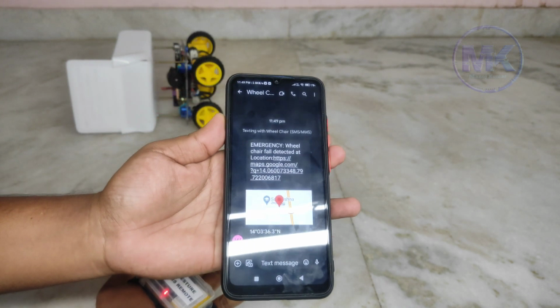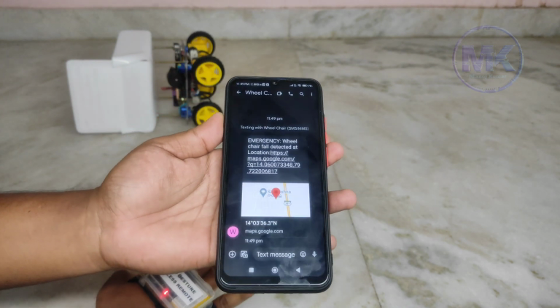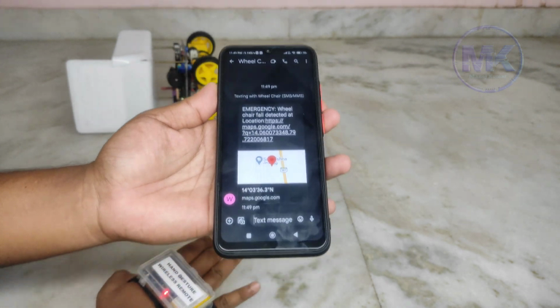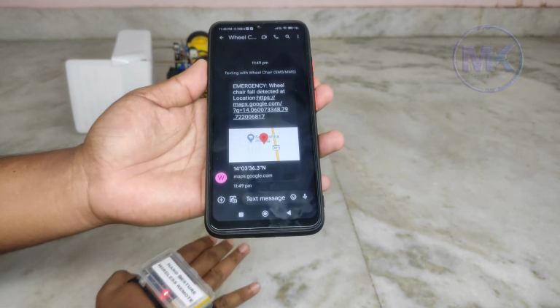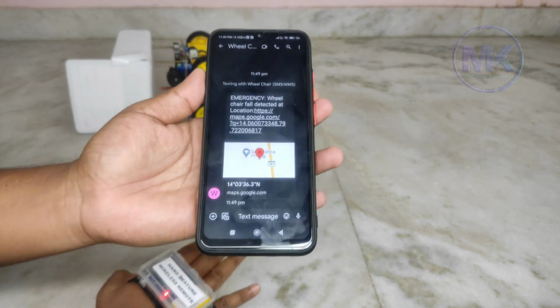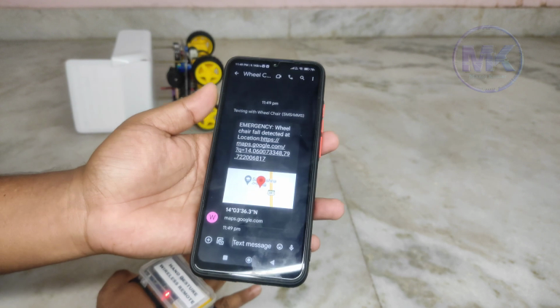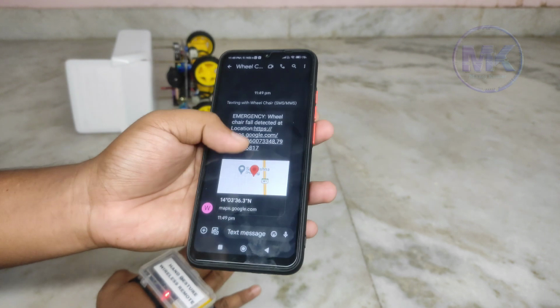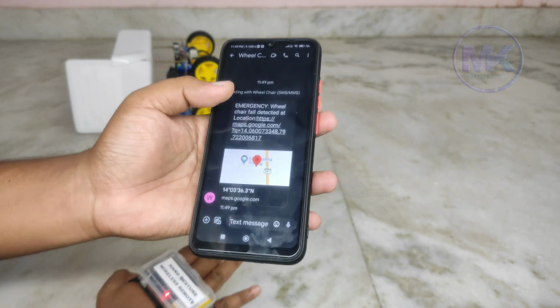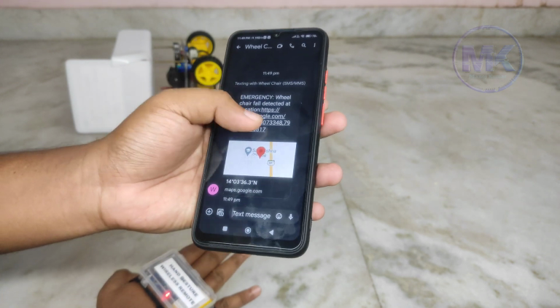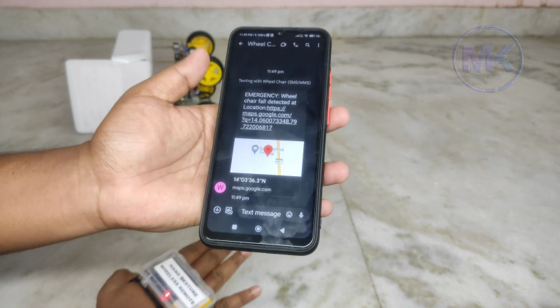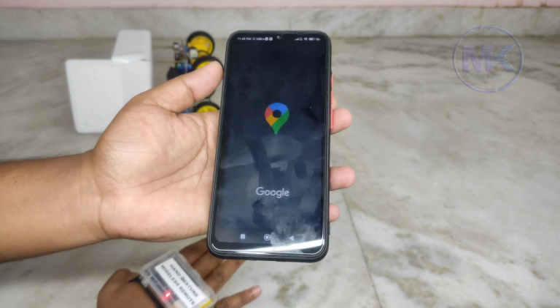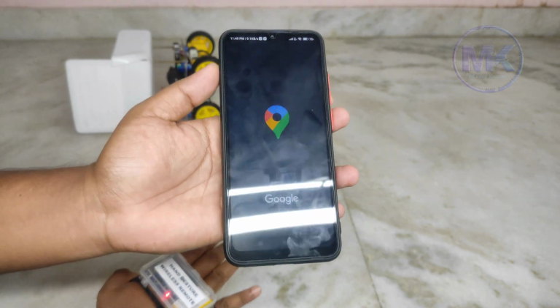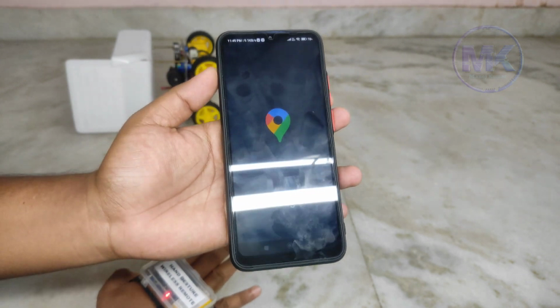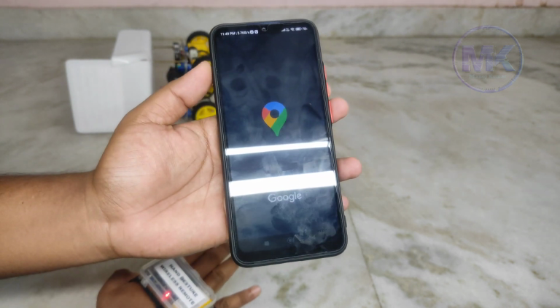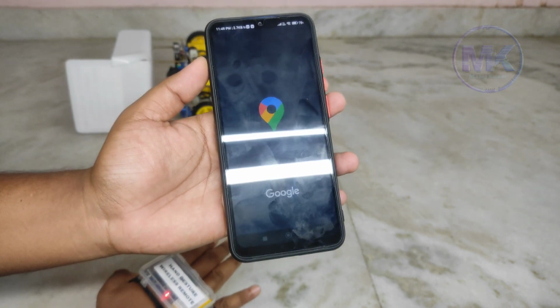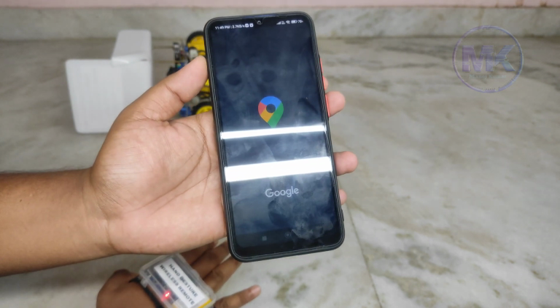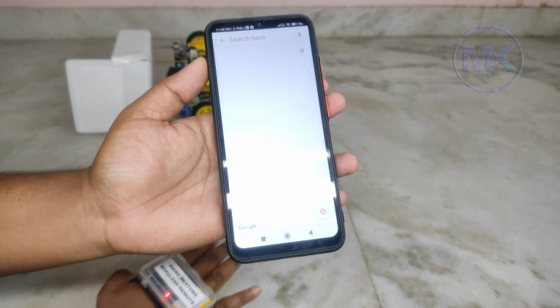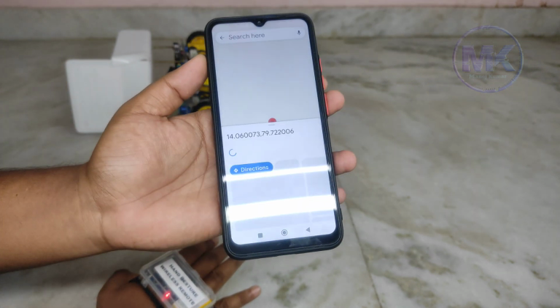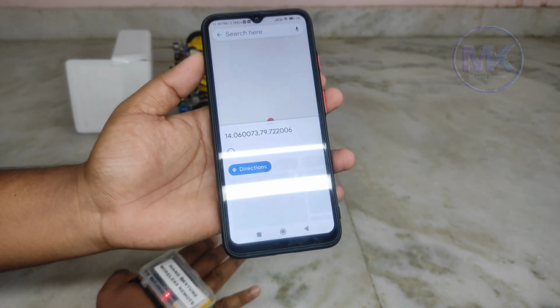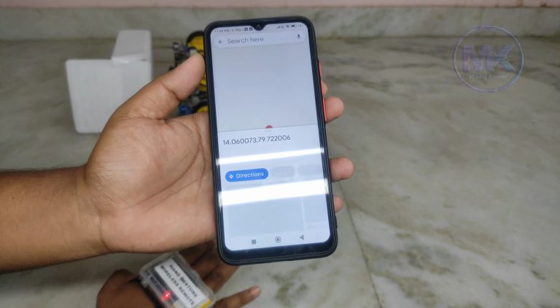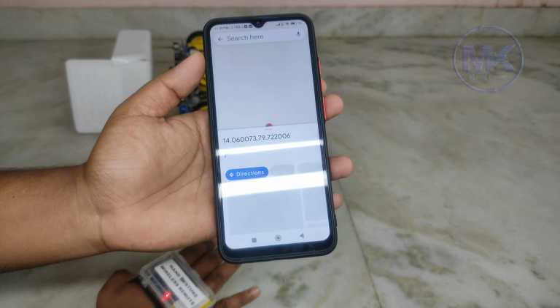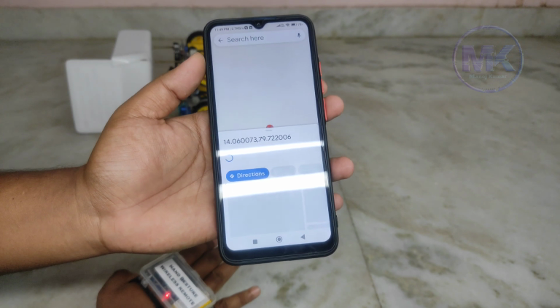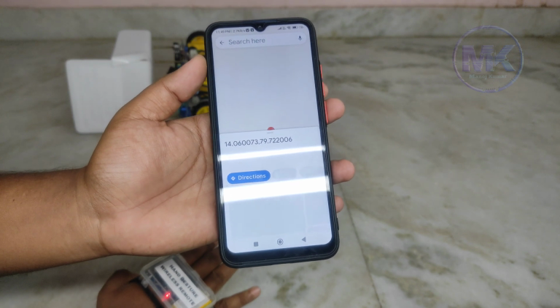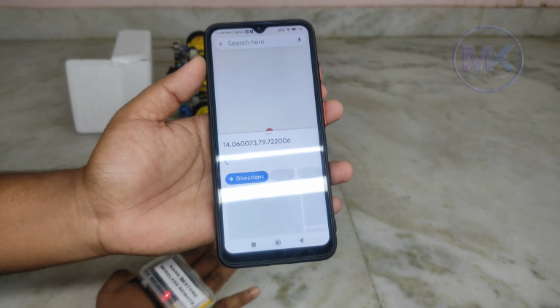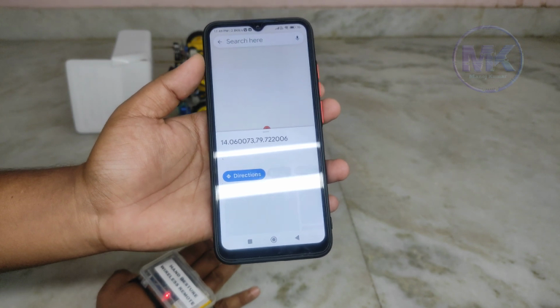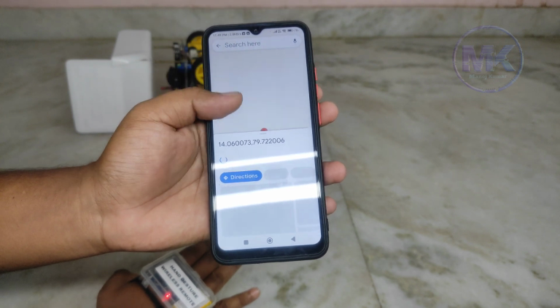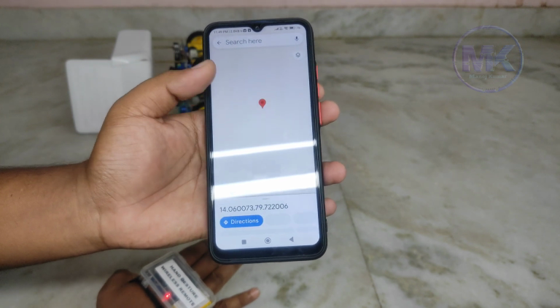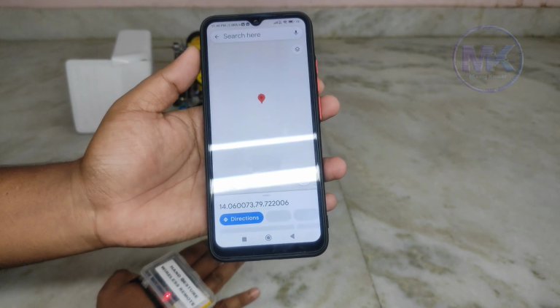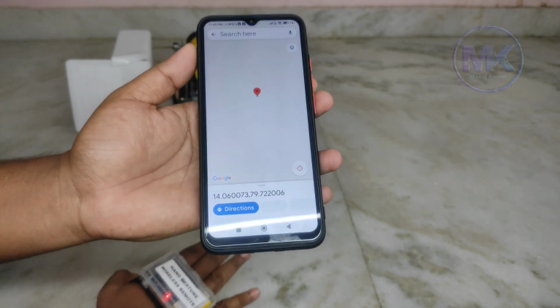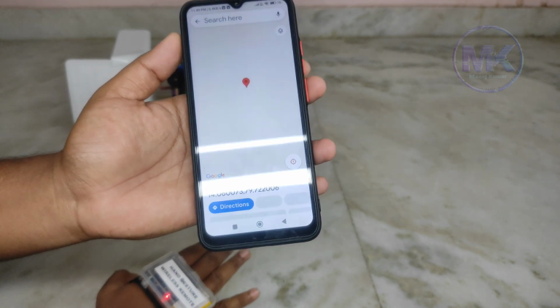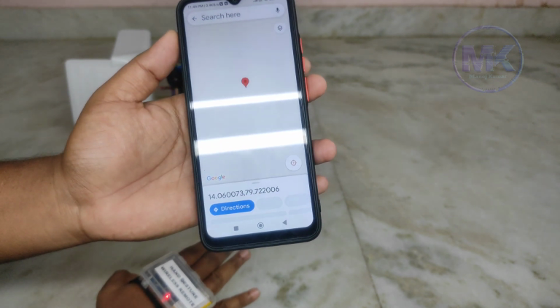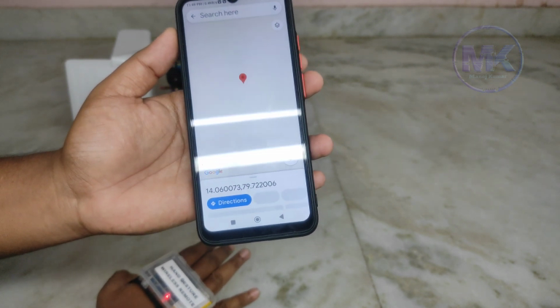The wheelchair has sent an emergency message to this mobile. This message consists of the wheelchair location in Google Maps link format, so when we click on this link it will directly open Google Maps and display the exact location of the wheelchair.